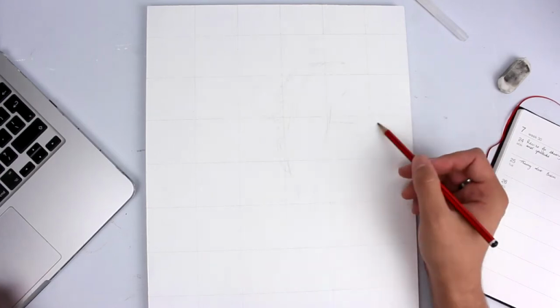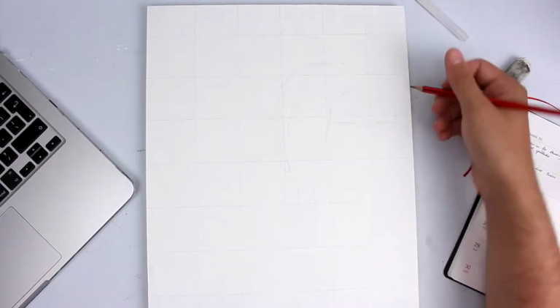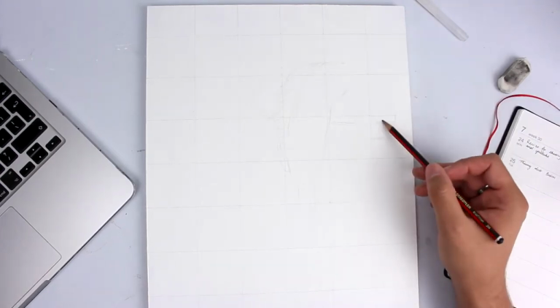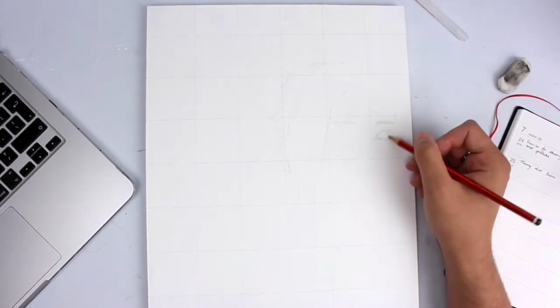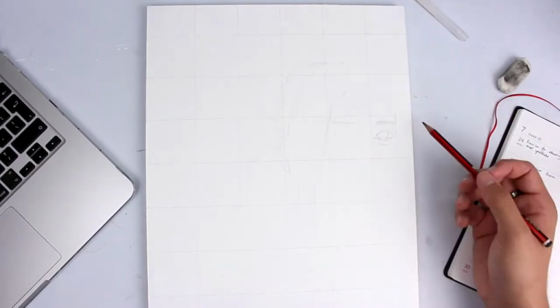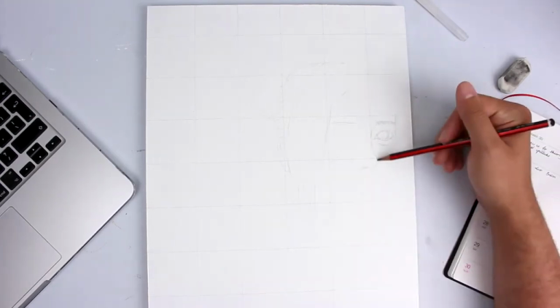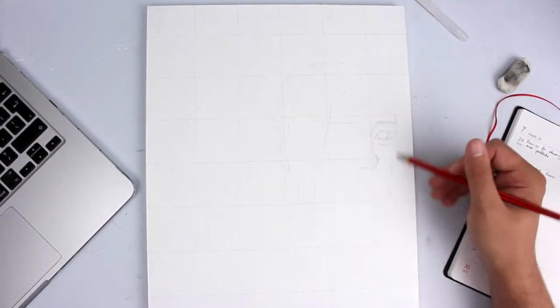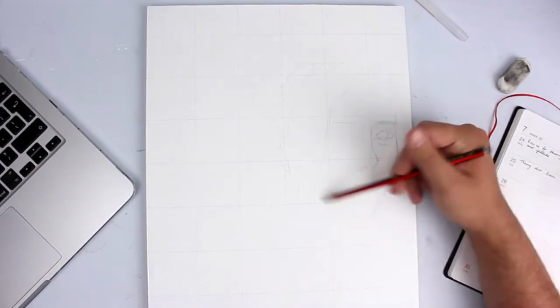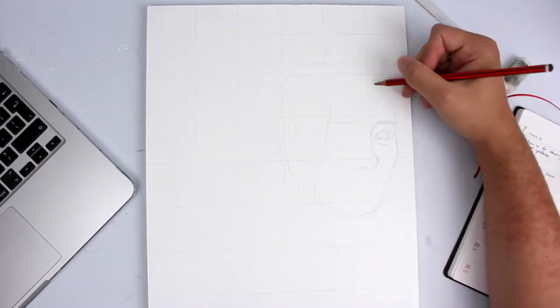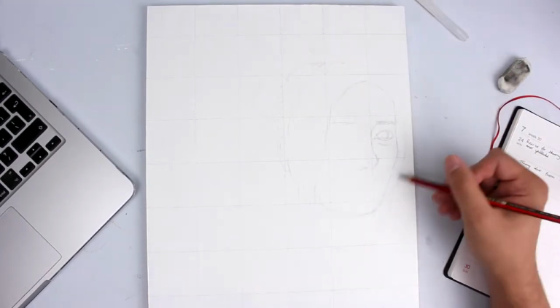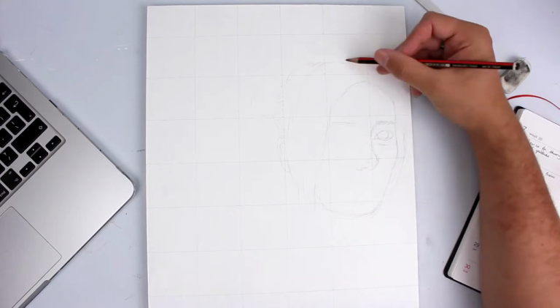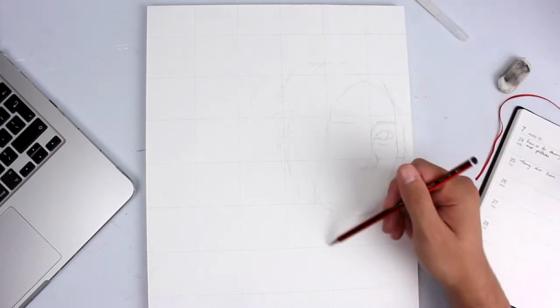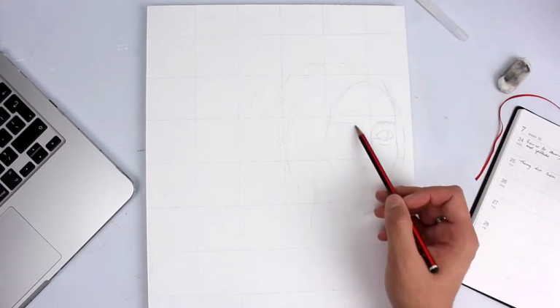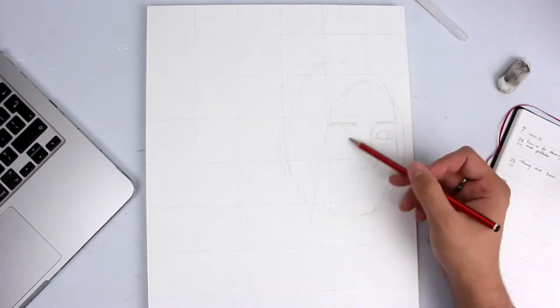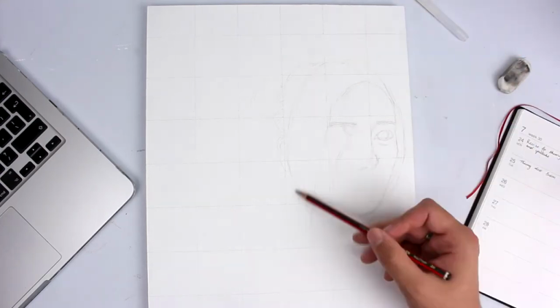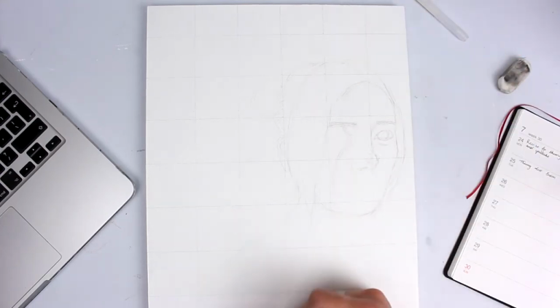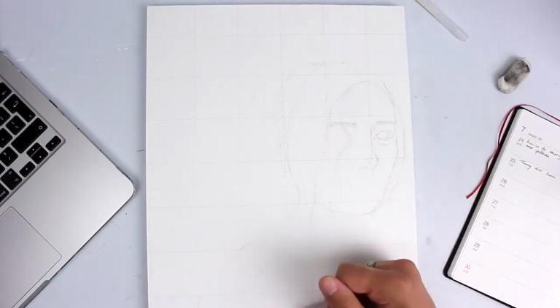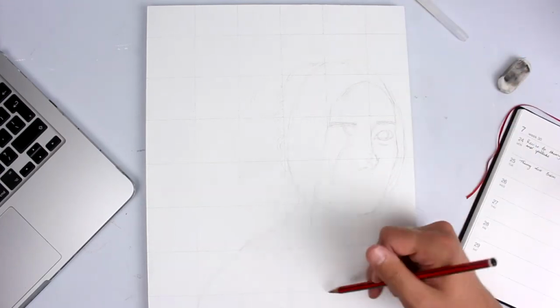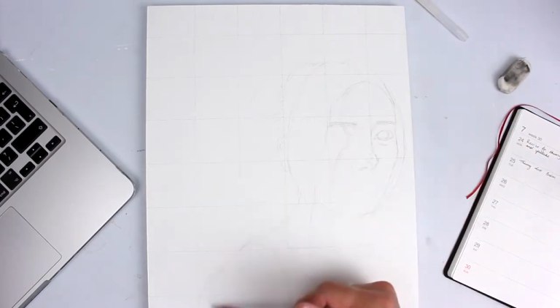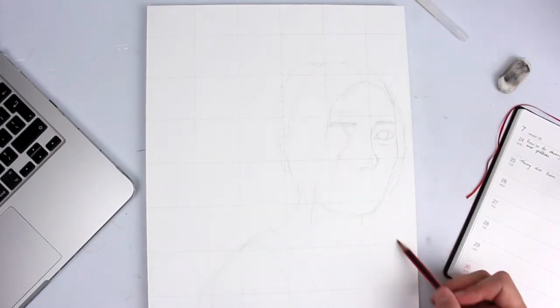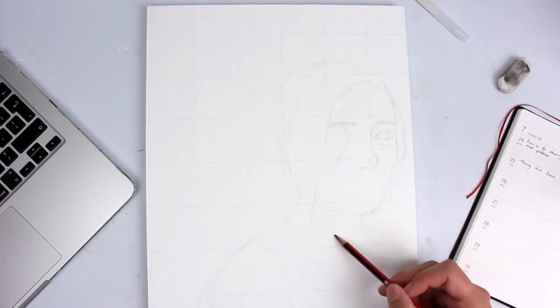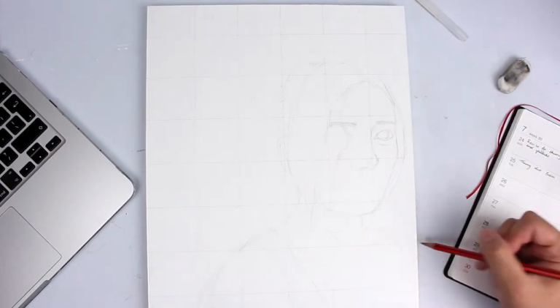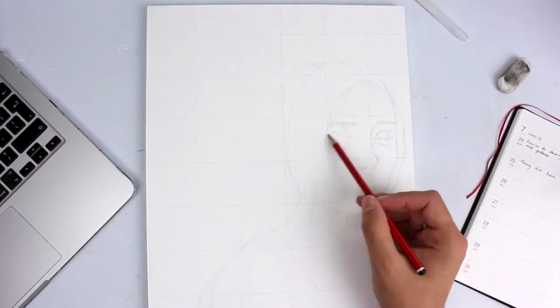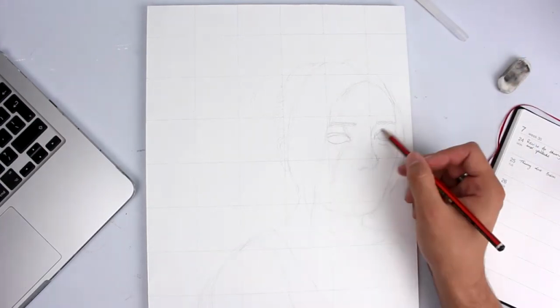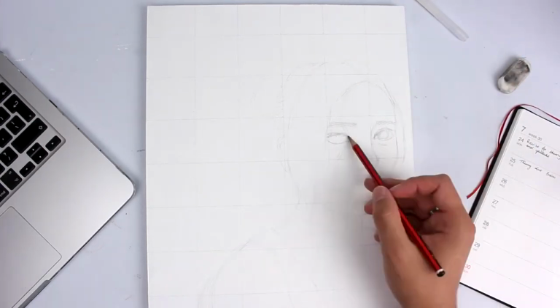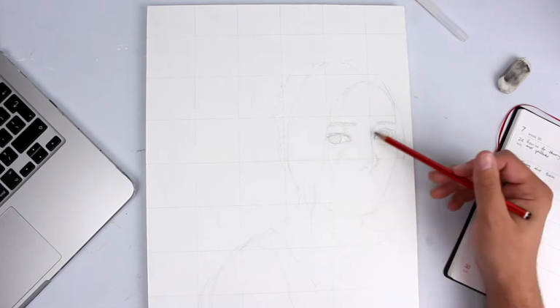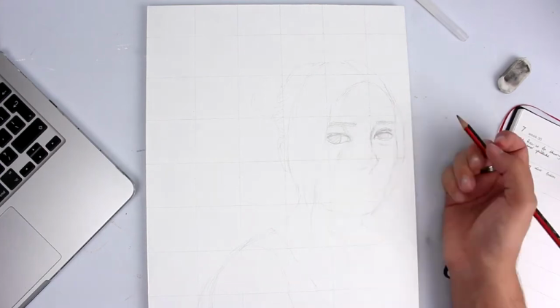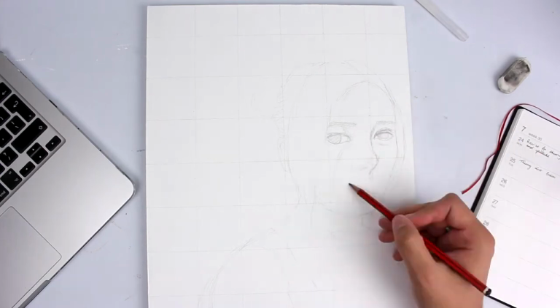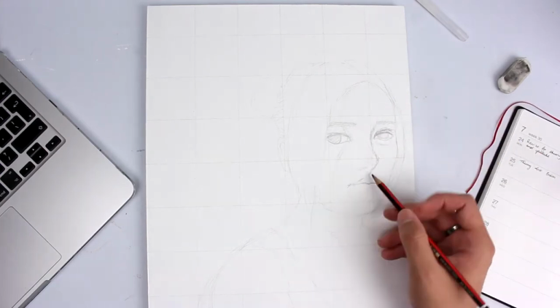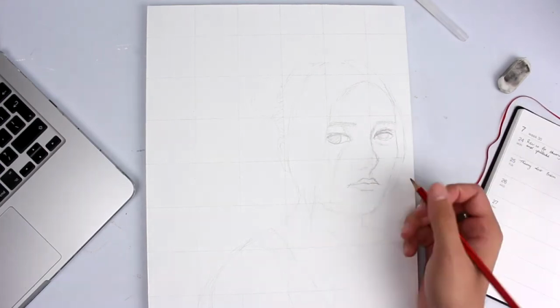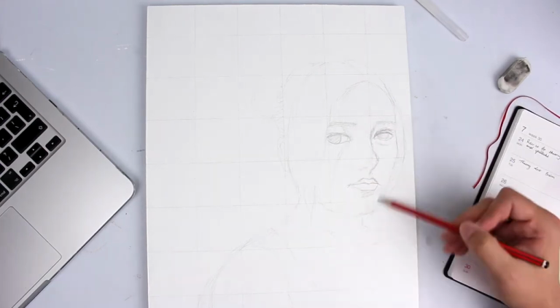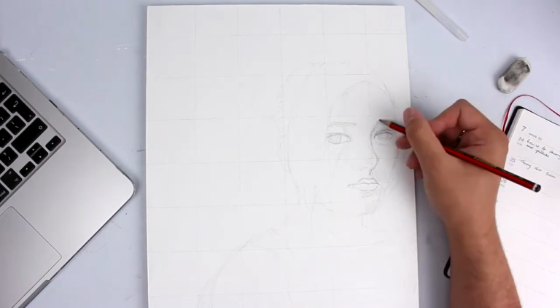Hey everyone, today I'll be working on this oil piece called Baby Melon, painted on a wooden panel. If you want to know how I prepare wood for oil painting, I'm going to leave a link in the description to a video I made earlier explaining how I do that.